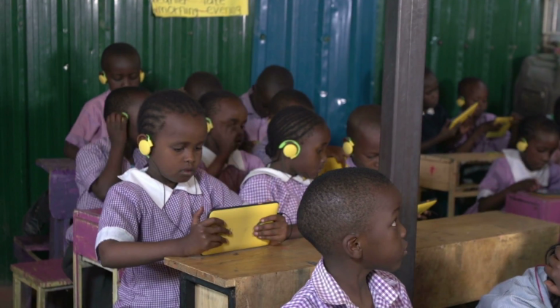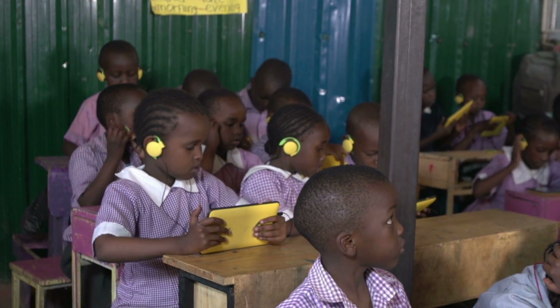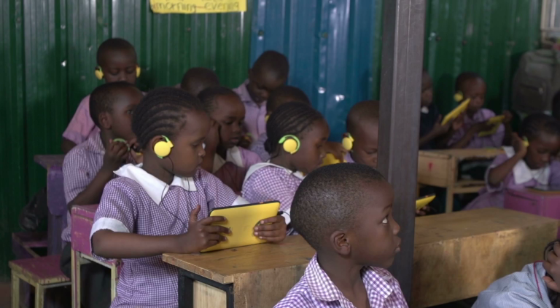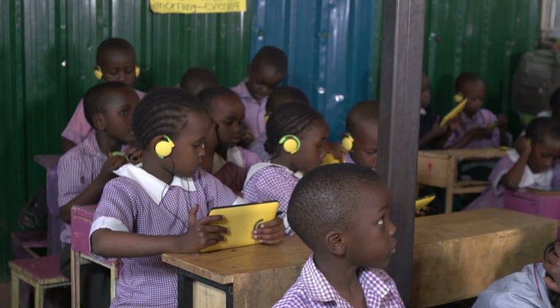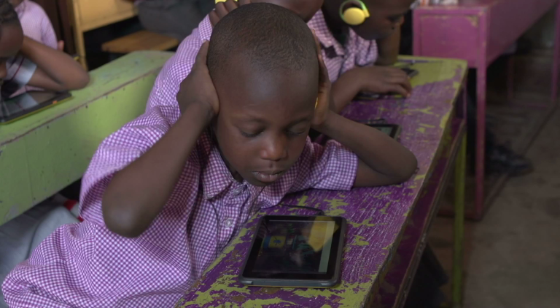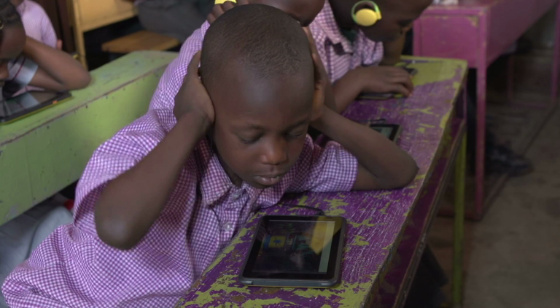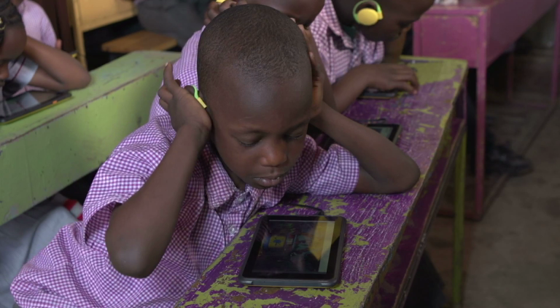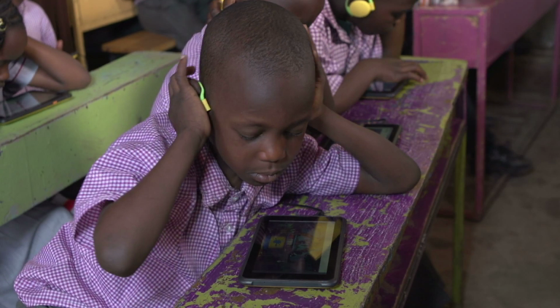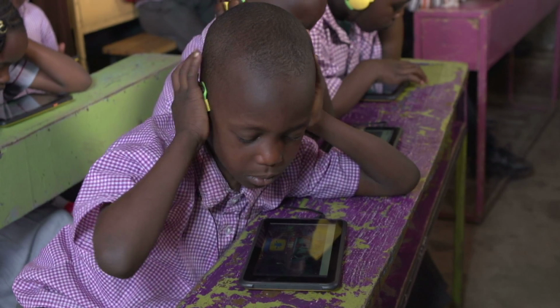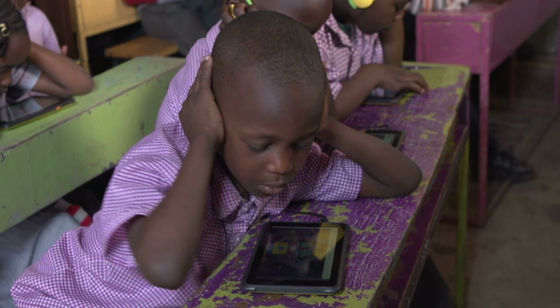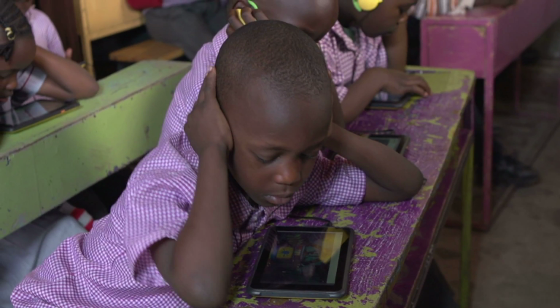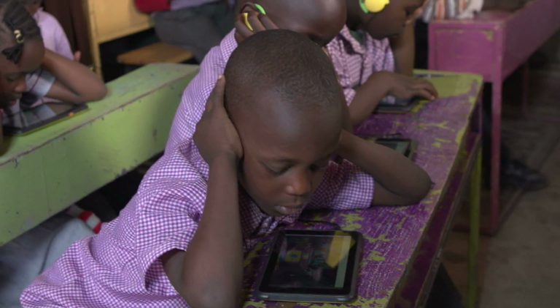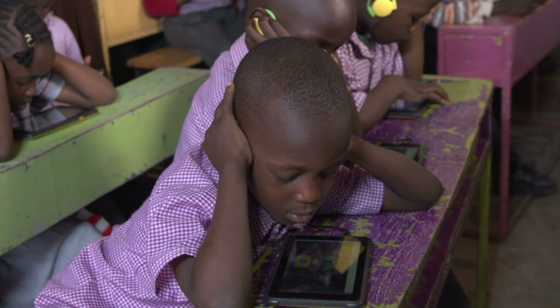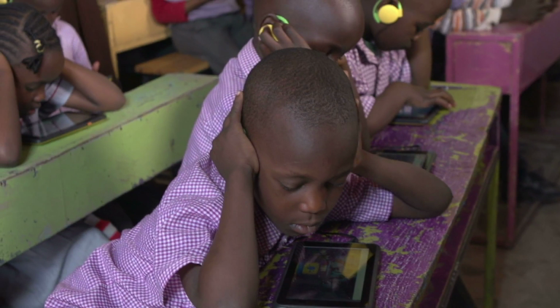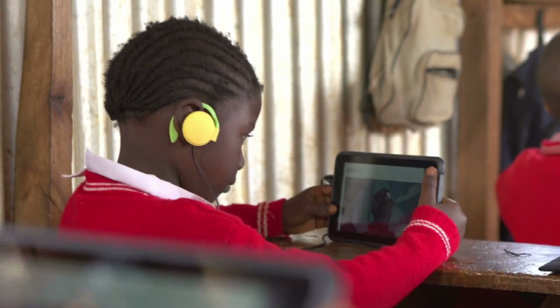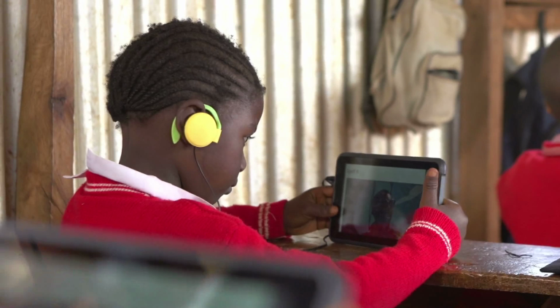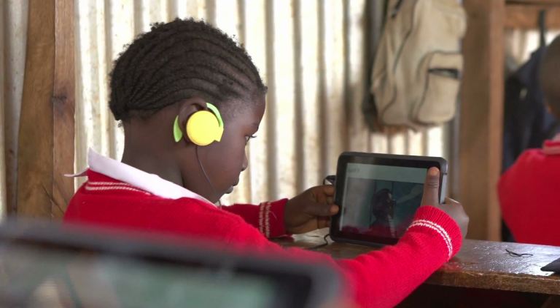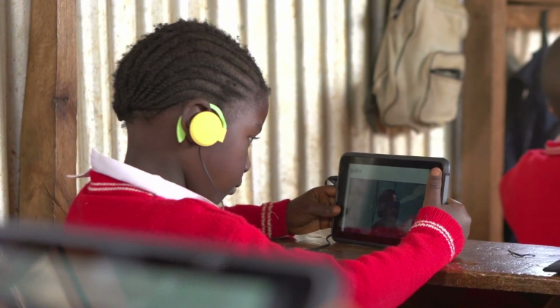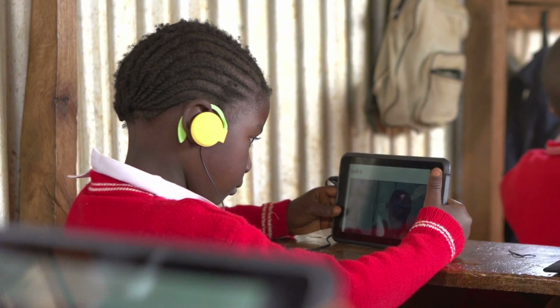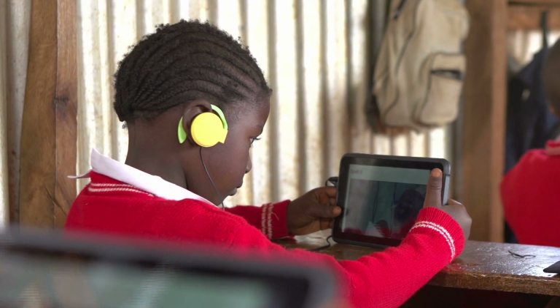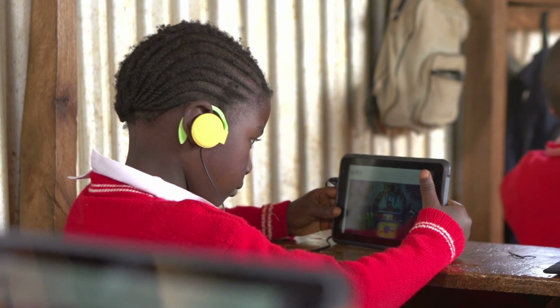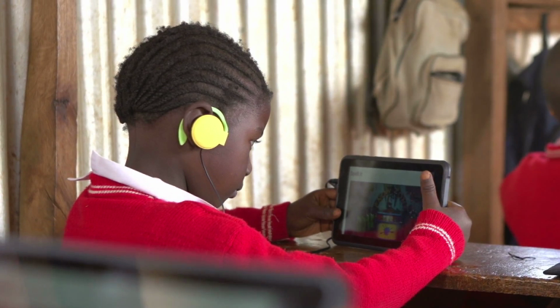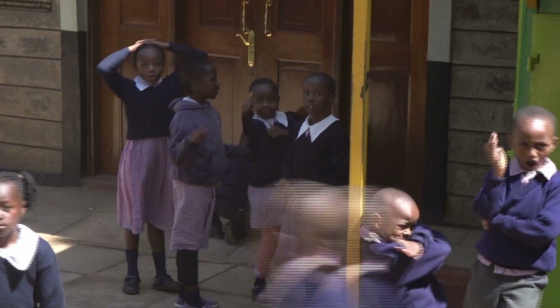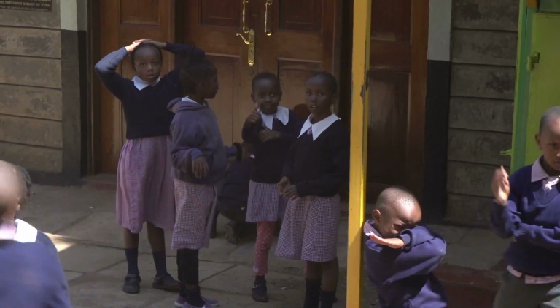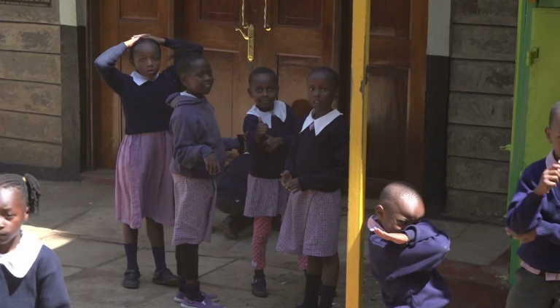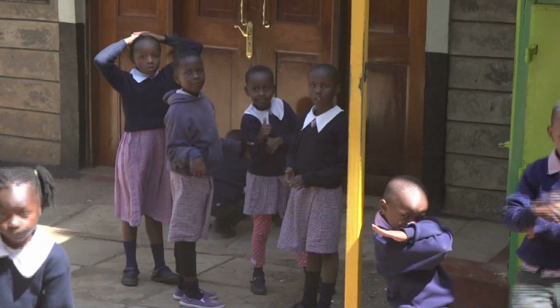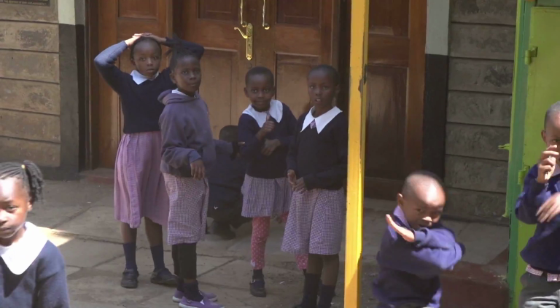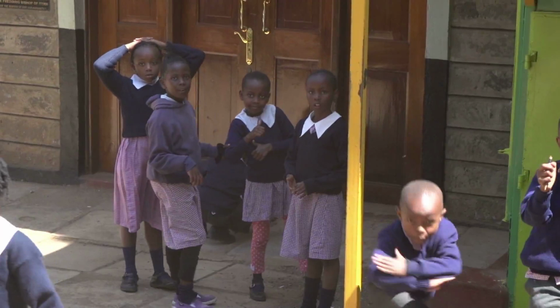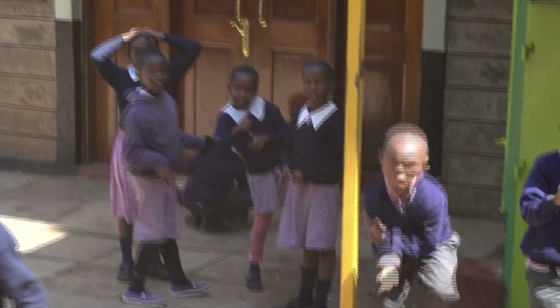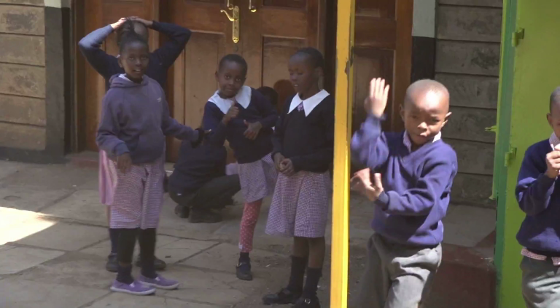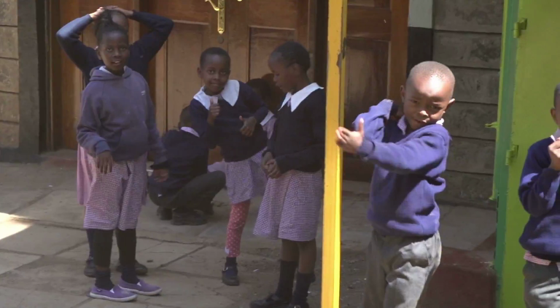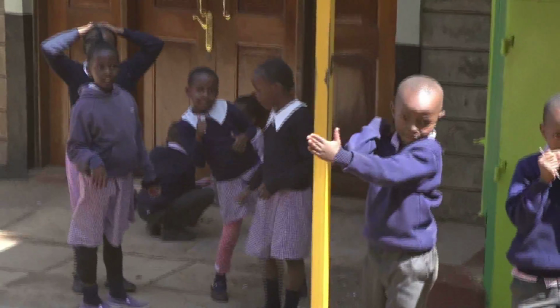Brick is committed to leveling the education playing field in Africa. The Kyo Kit is what happens when Africans design a solution for African schools.